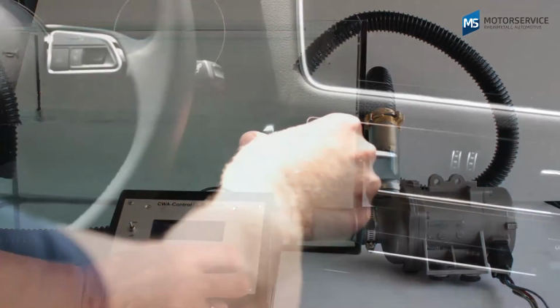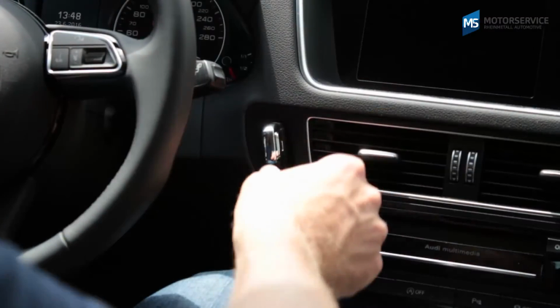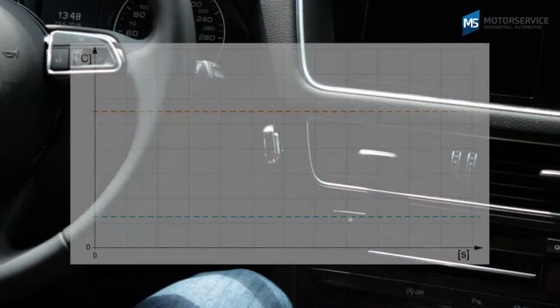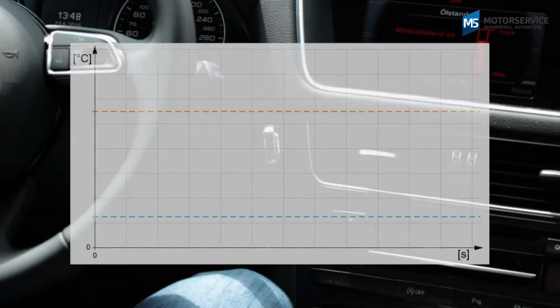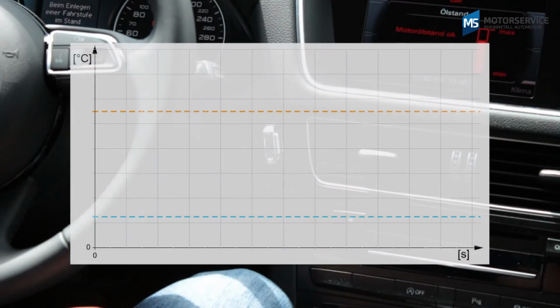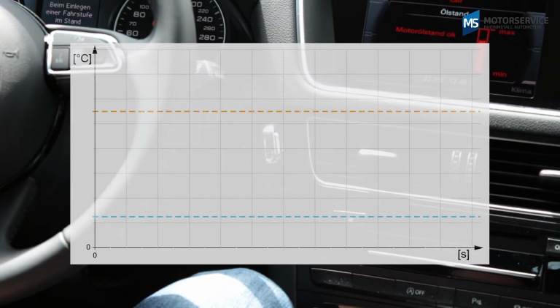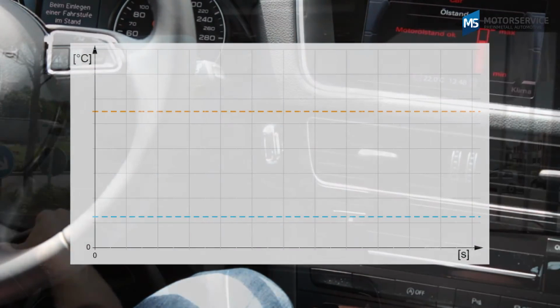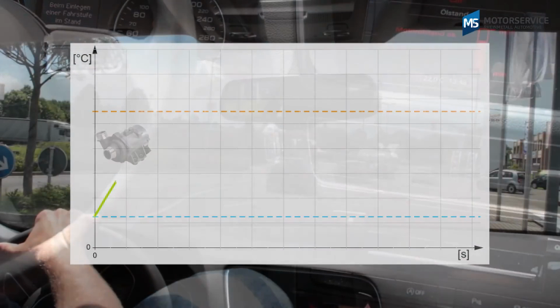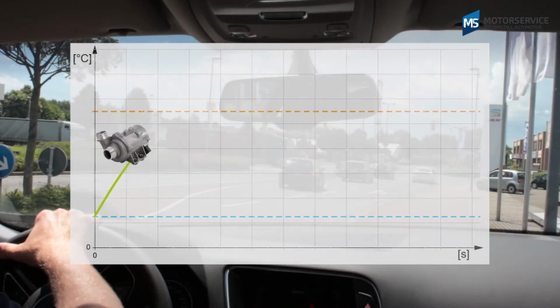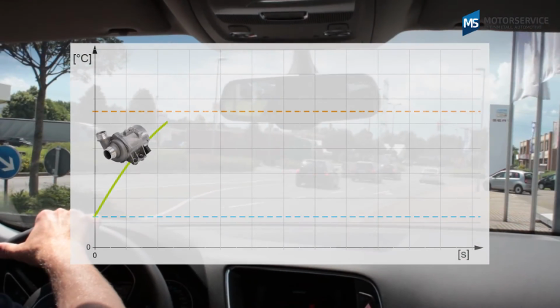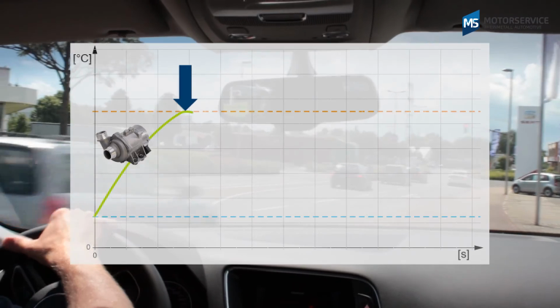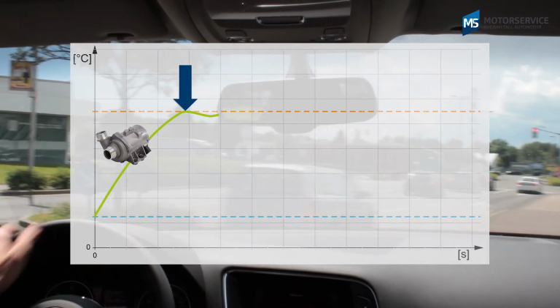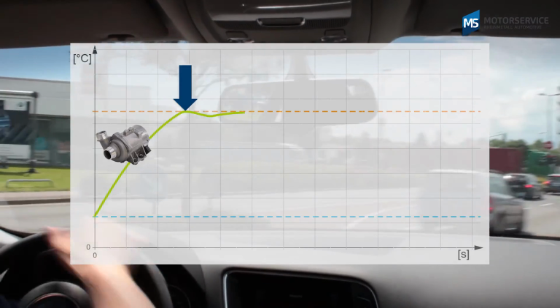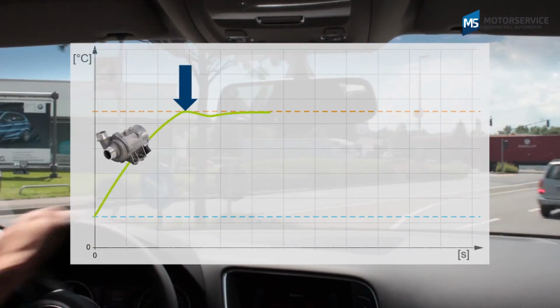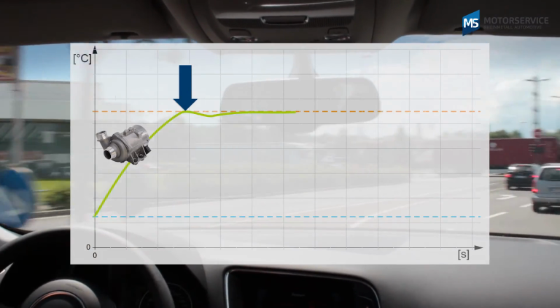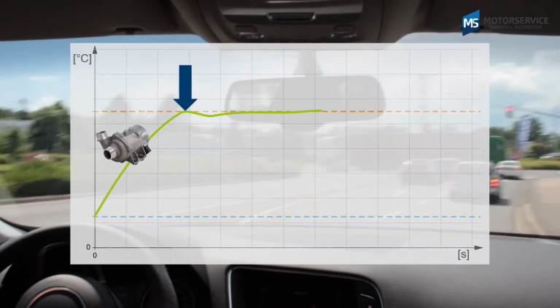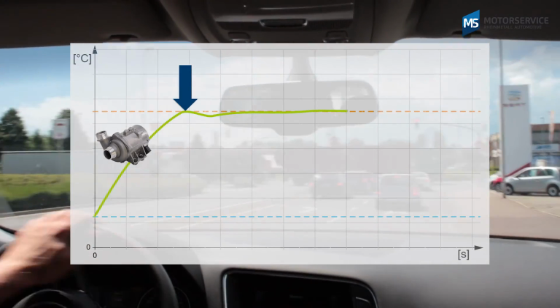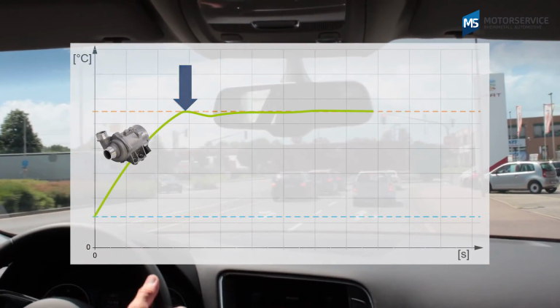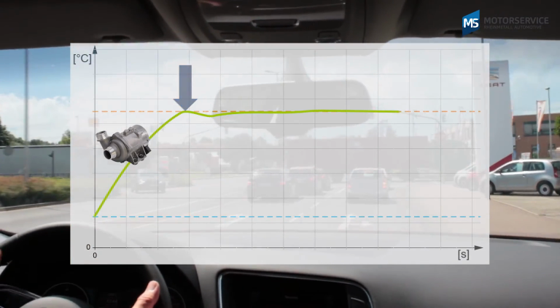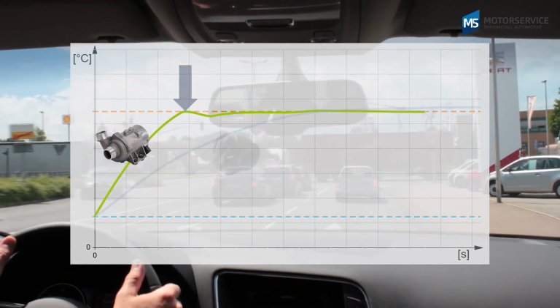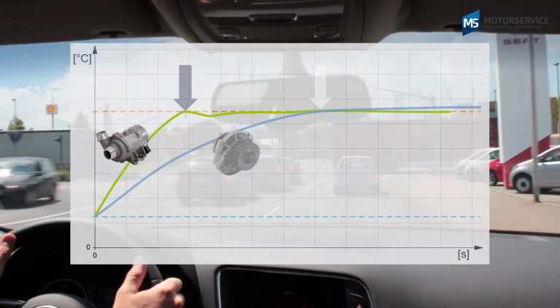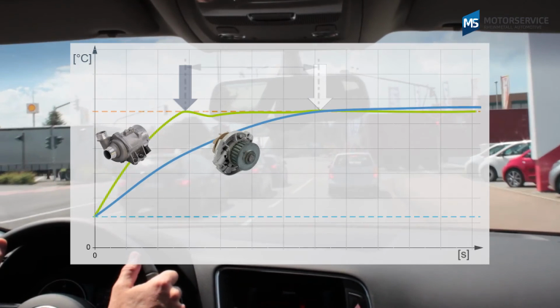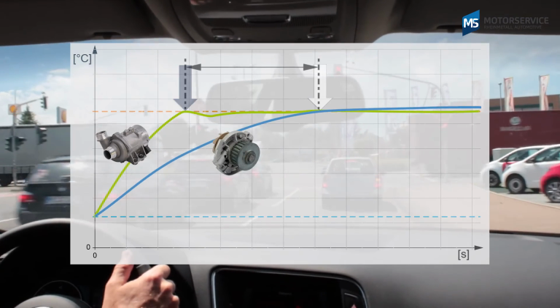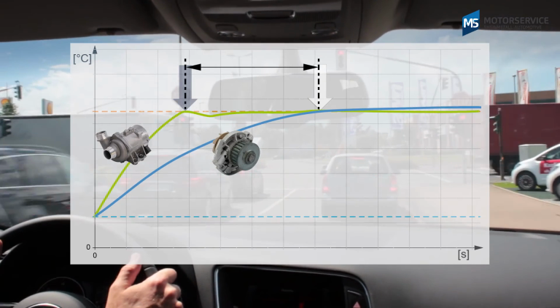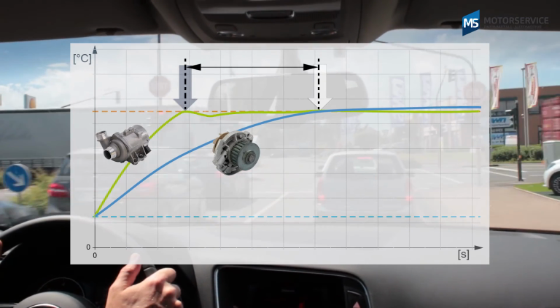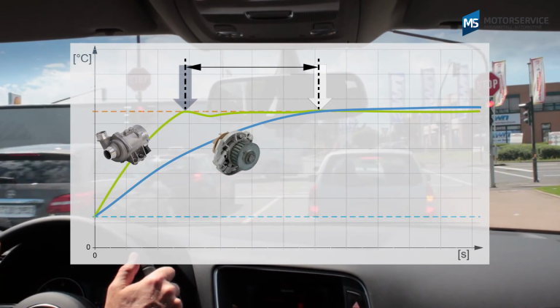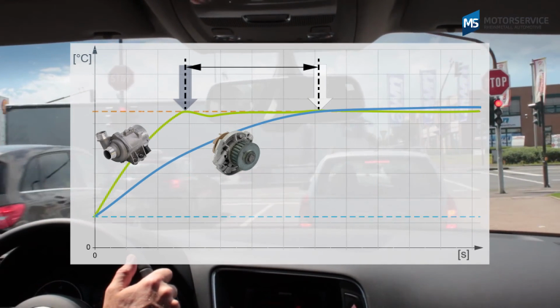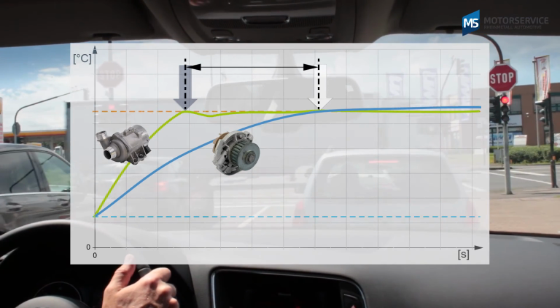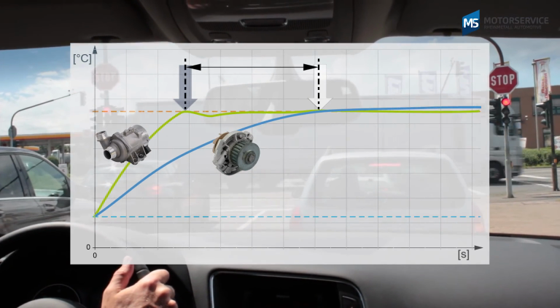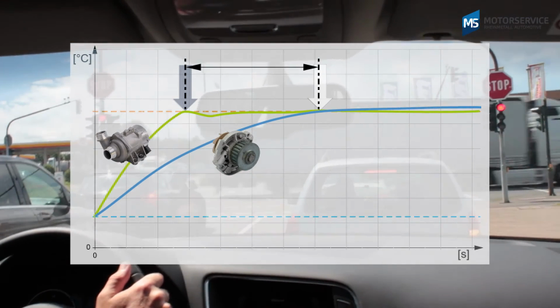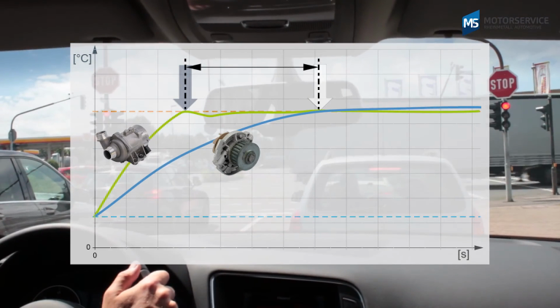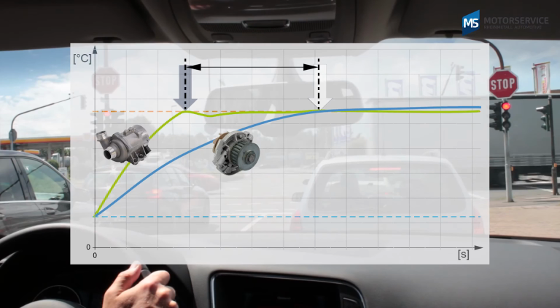To bring the engine up to operating temperature quicker, the electric coolant pump initially delivers only a little or not at all. This reduces engine wear when the engine is cold and allows the catalytic converter to start working sooner.